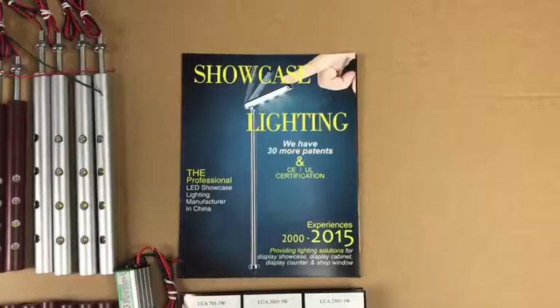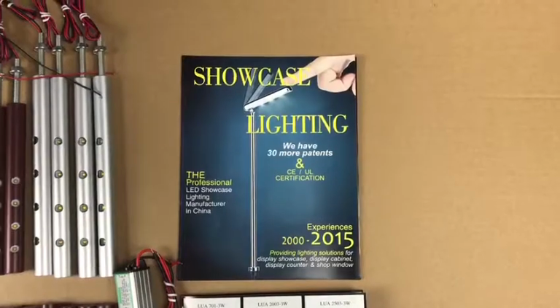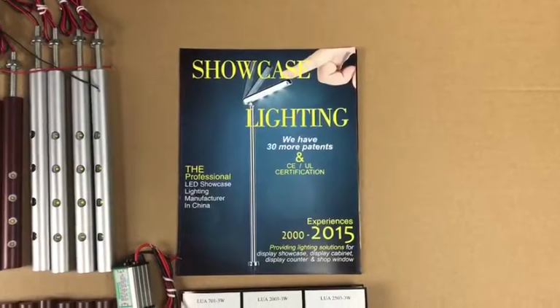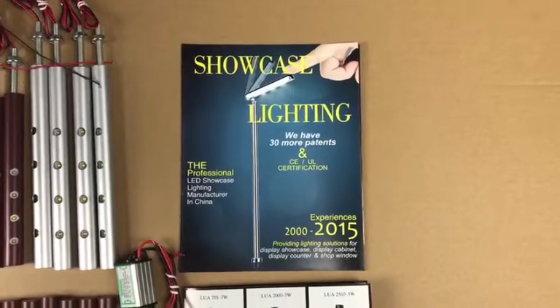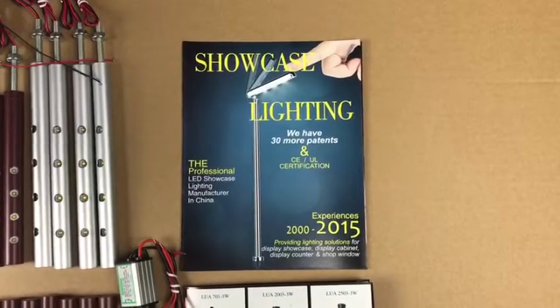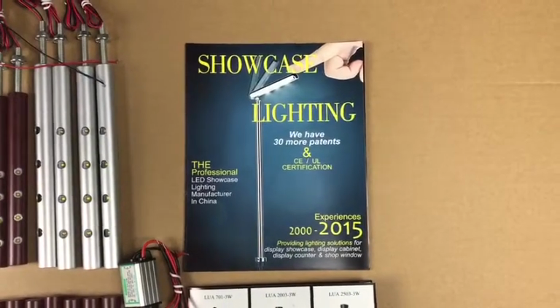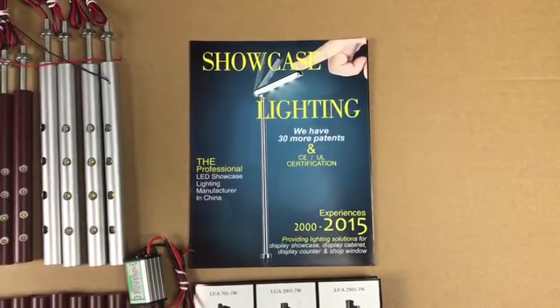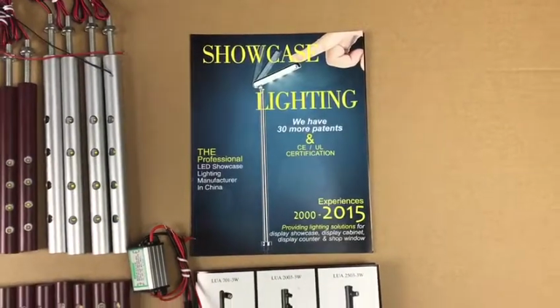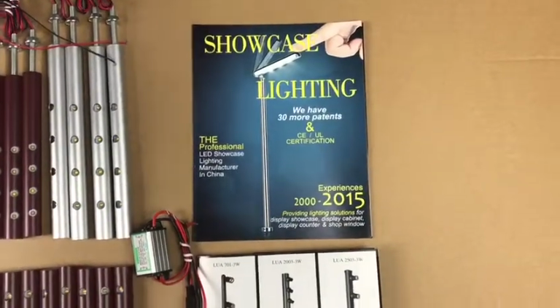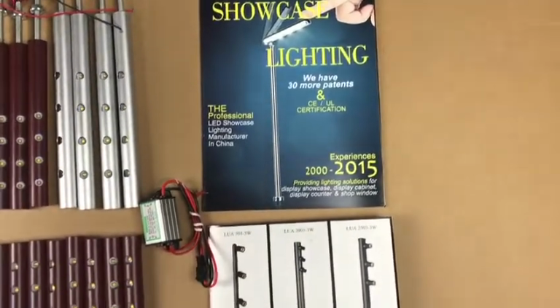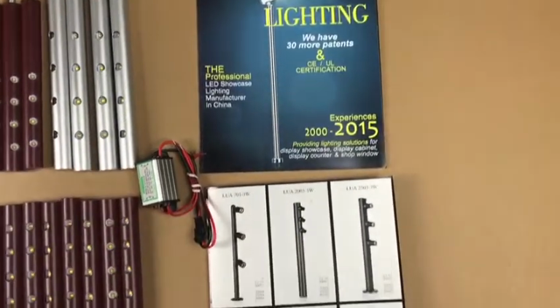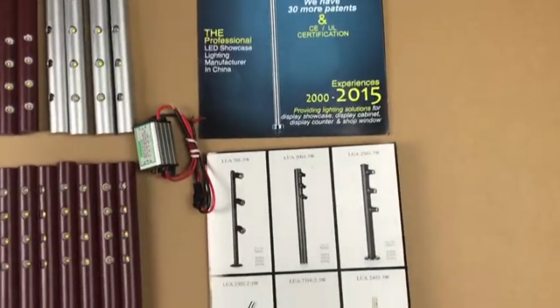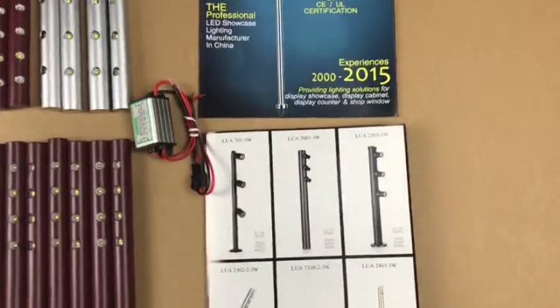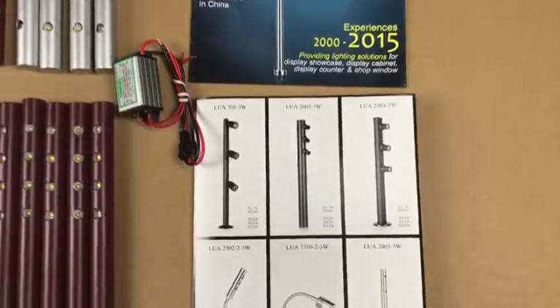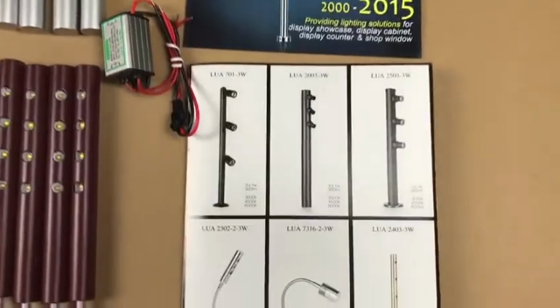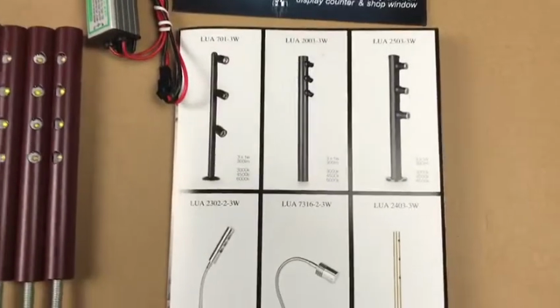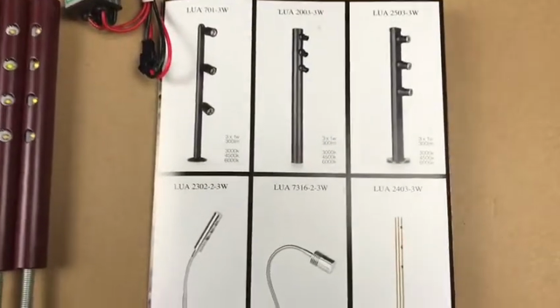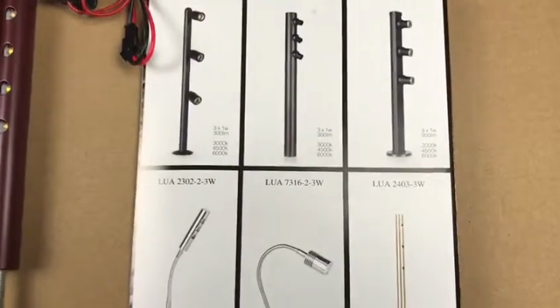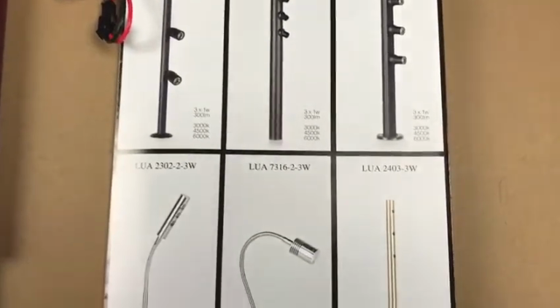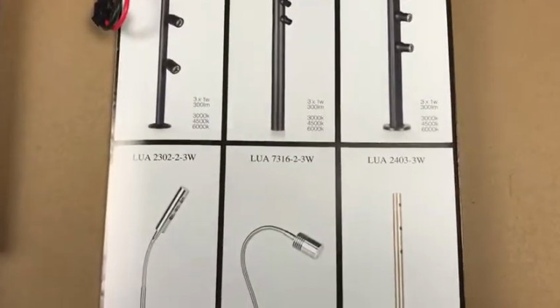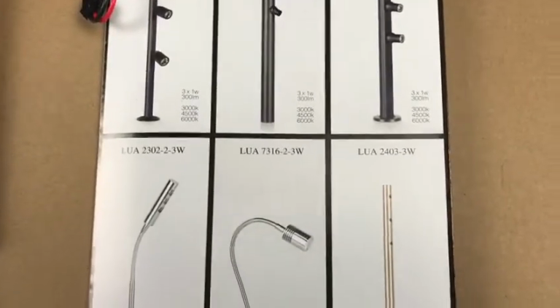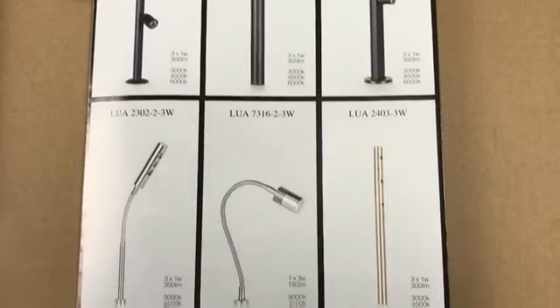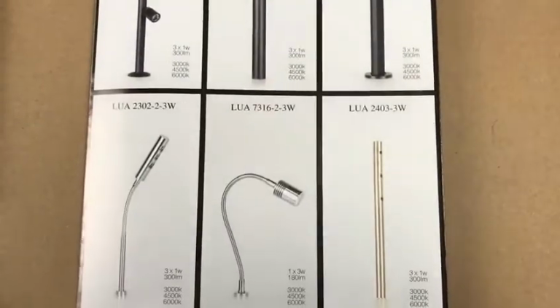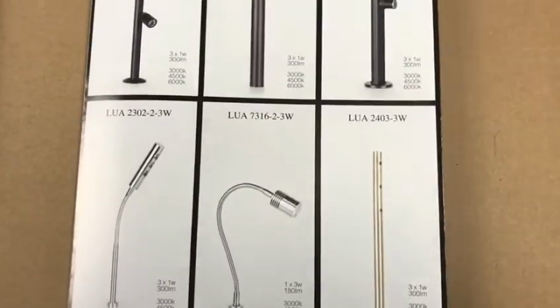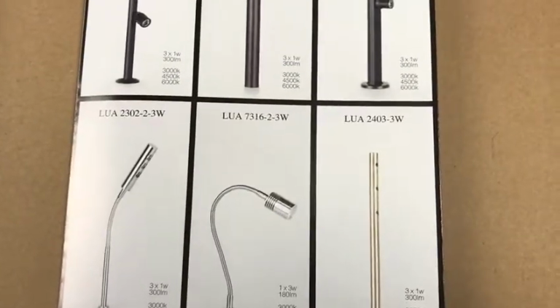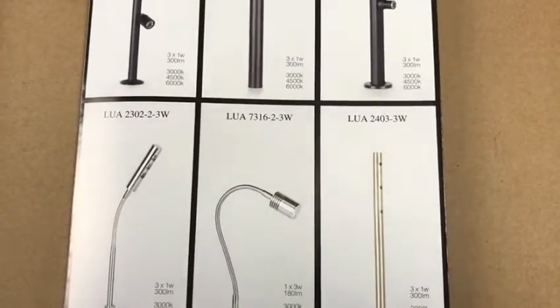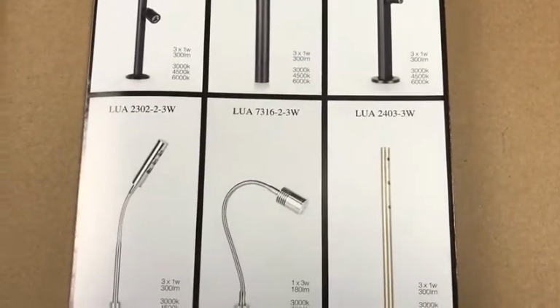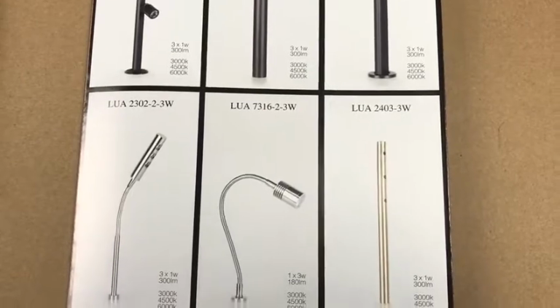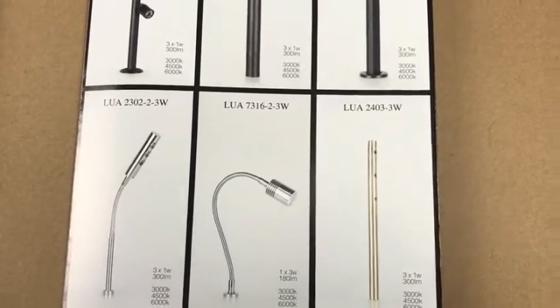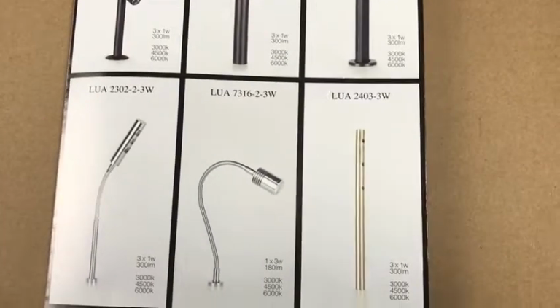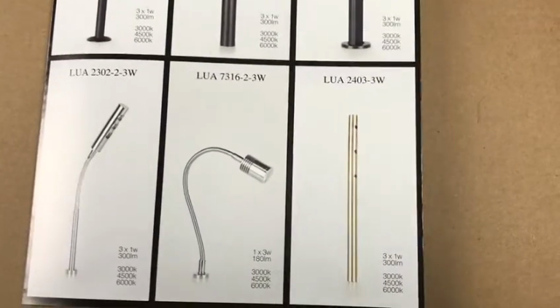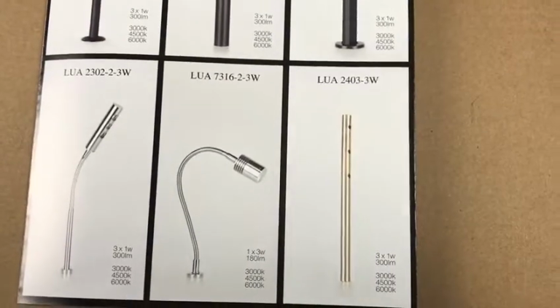Hello everyone. Now I introduce our Lunum Lice. This is our Lunum Lice LUA2403, a 3W Lice.